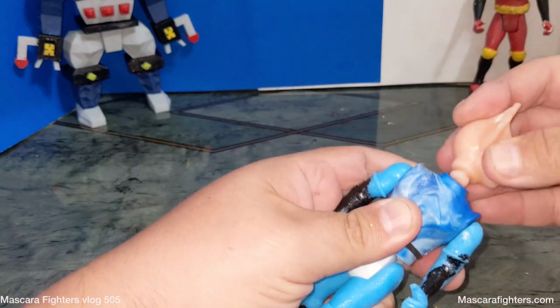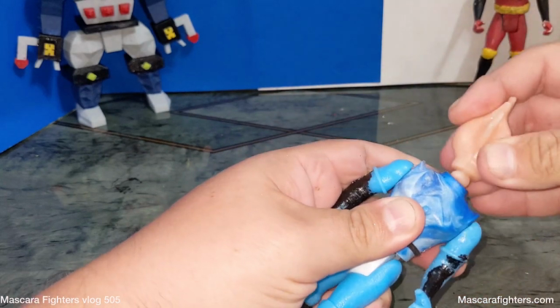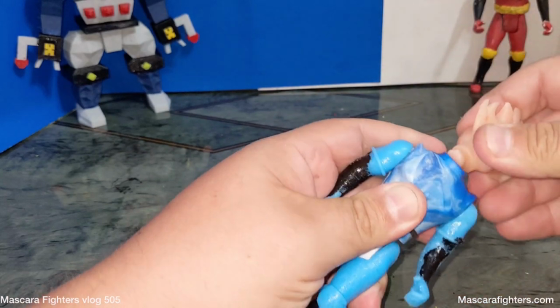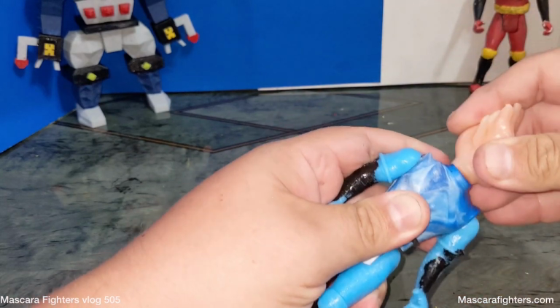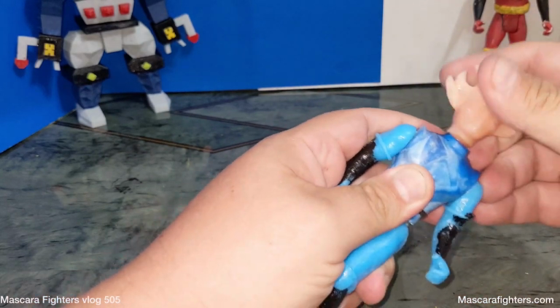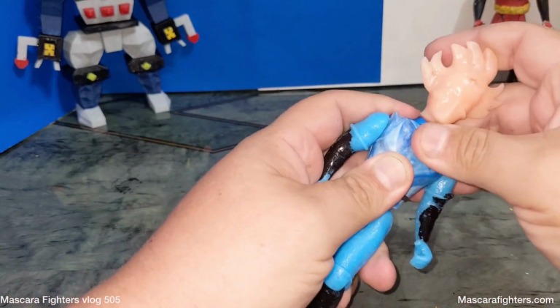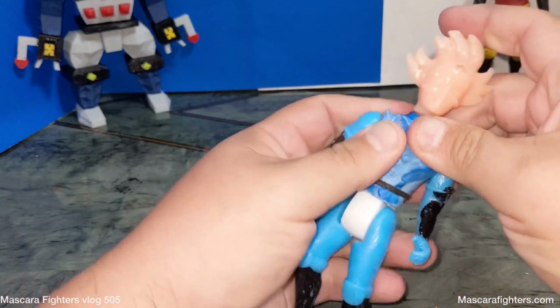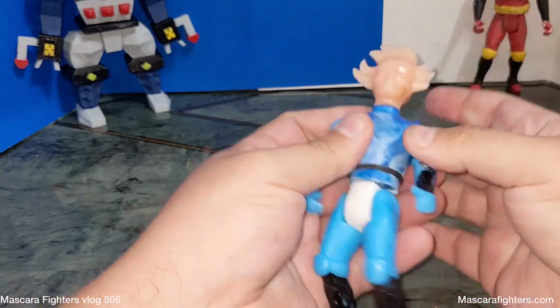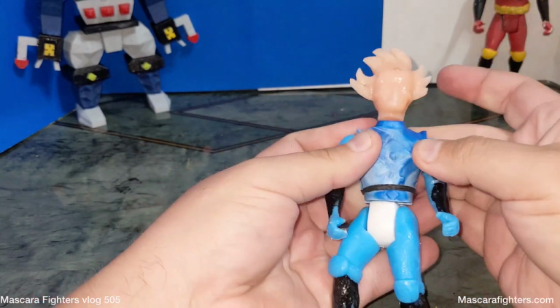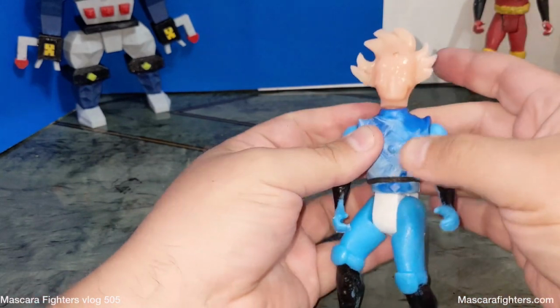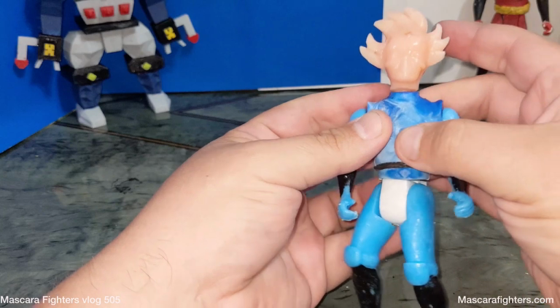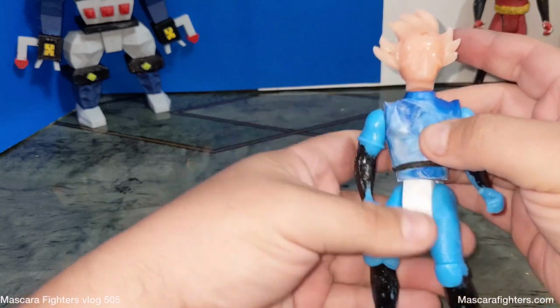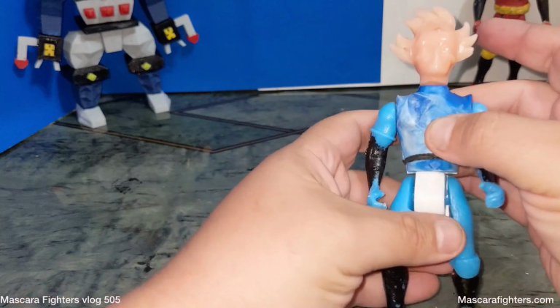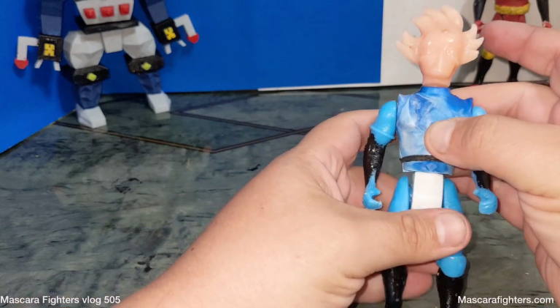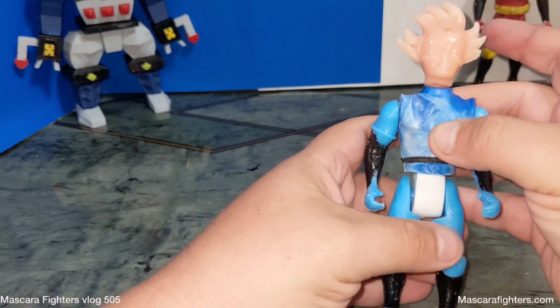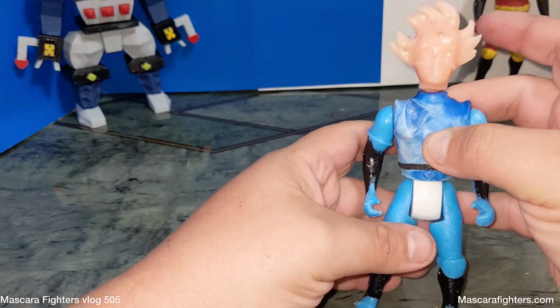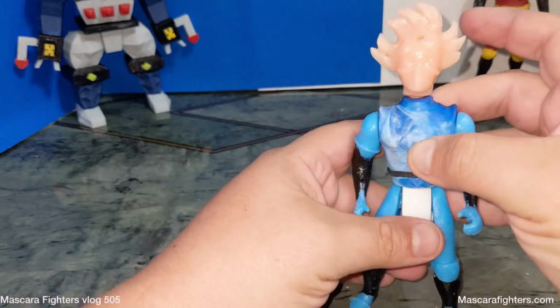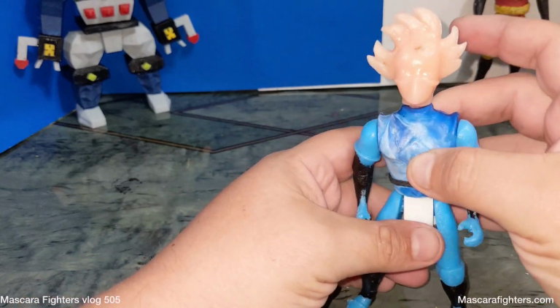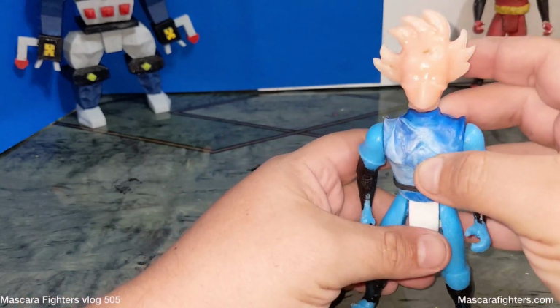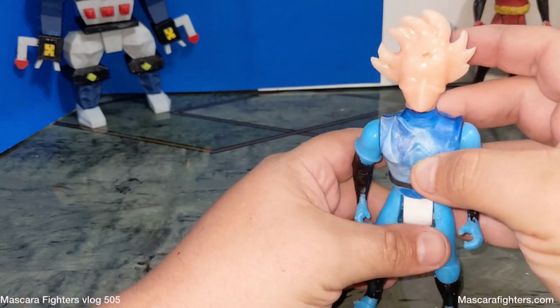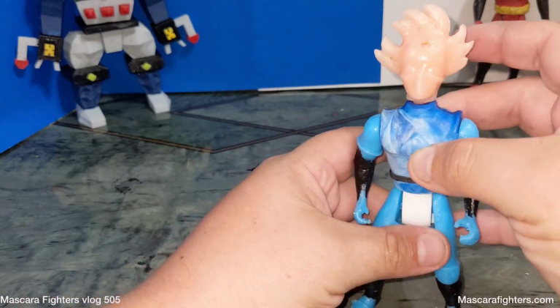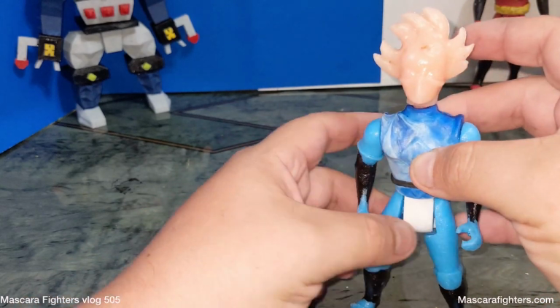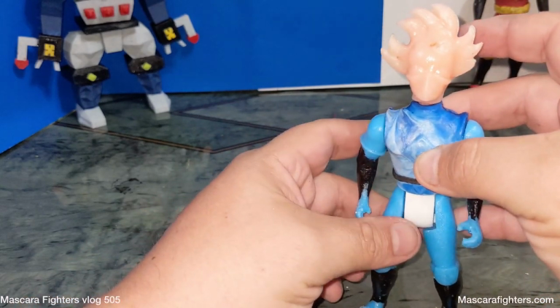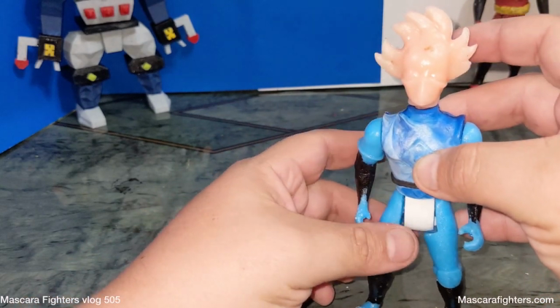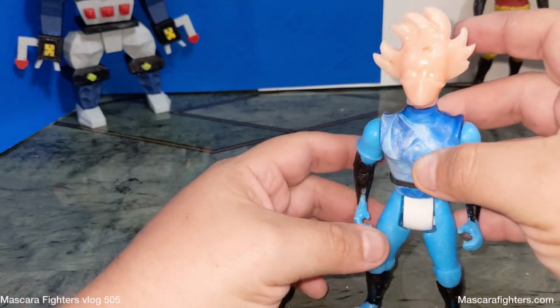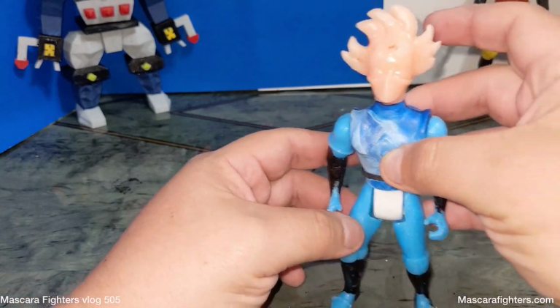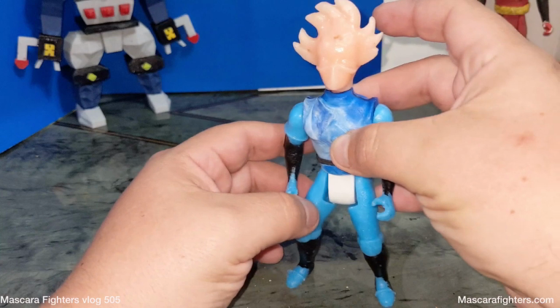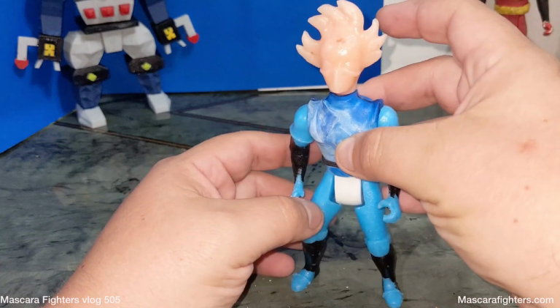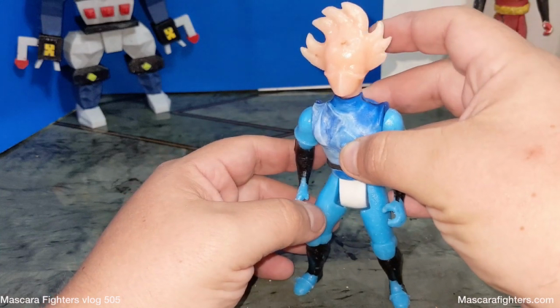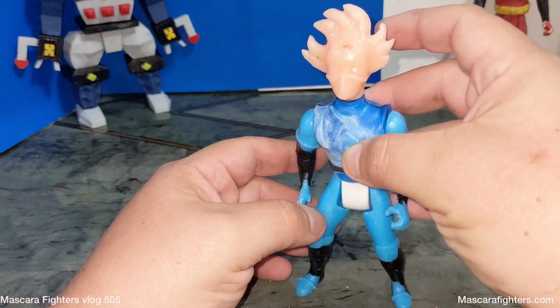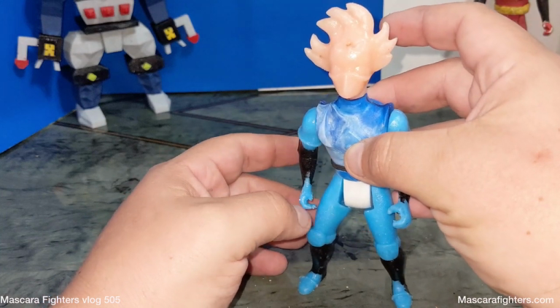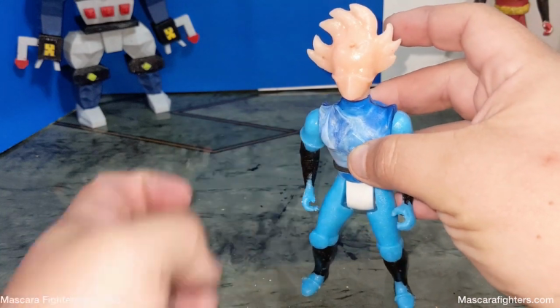It's adding the head, because that's what makes the figure a figure. And there he is — fully assembled.